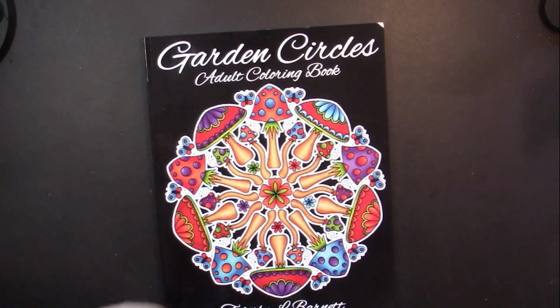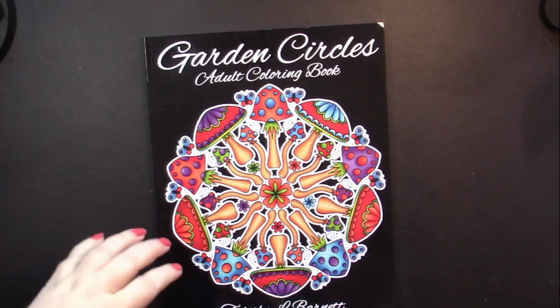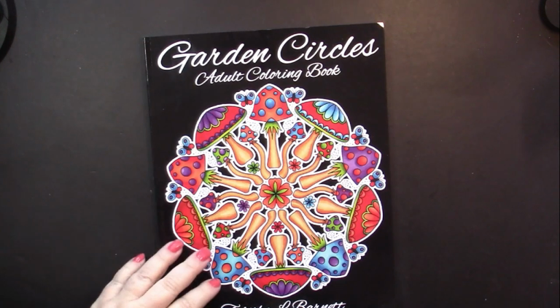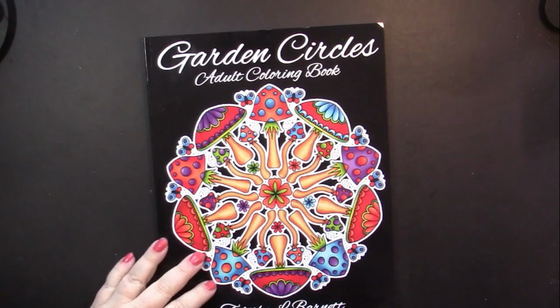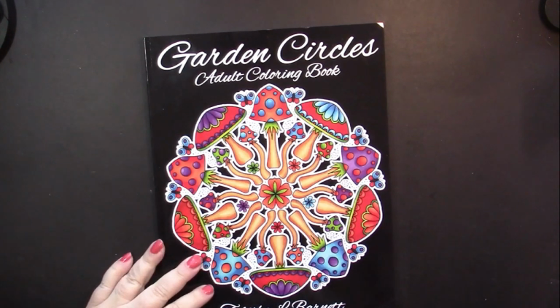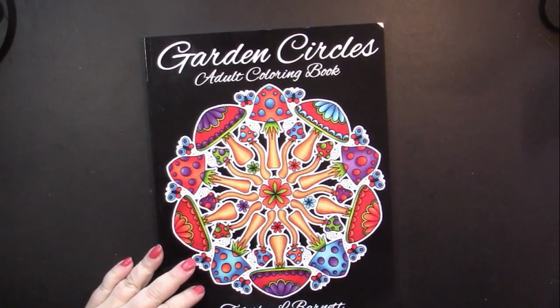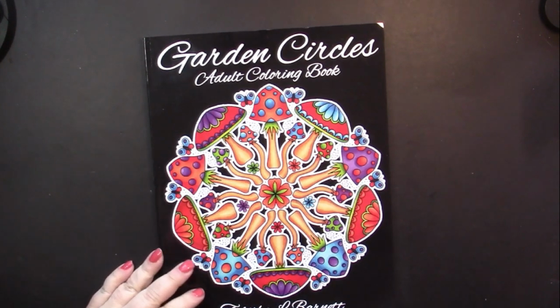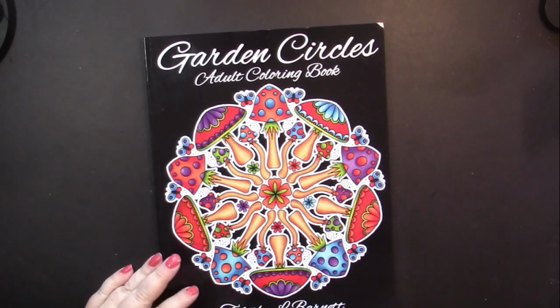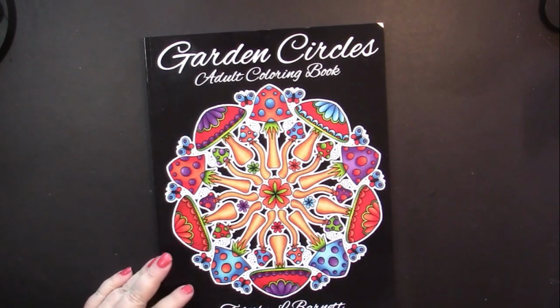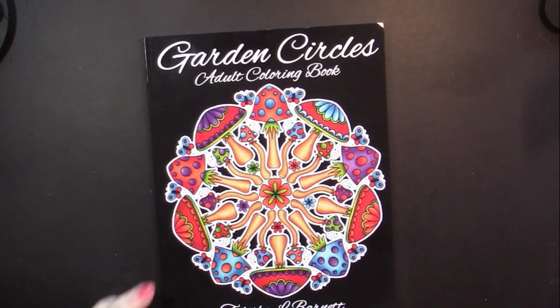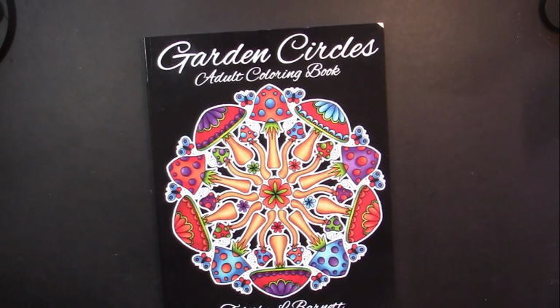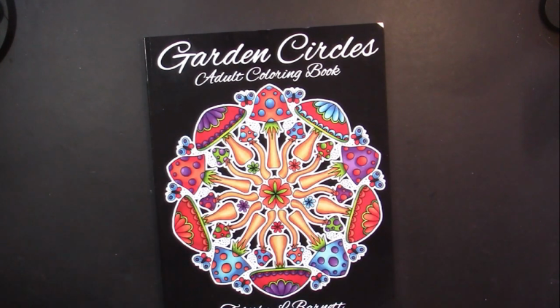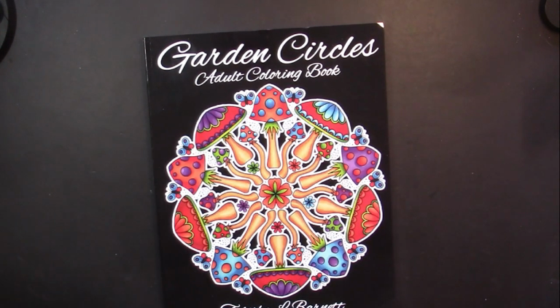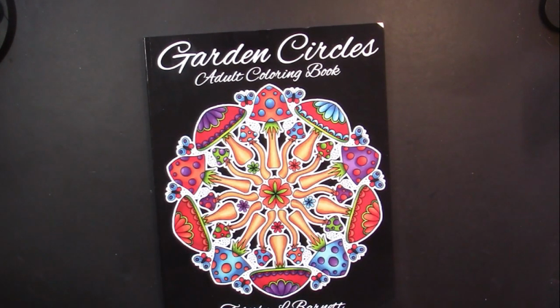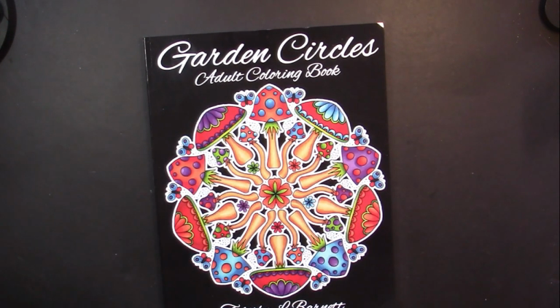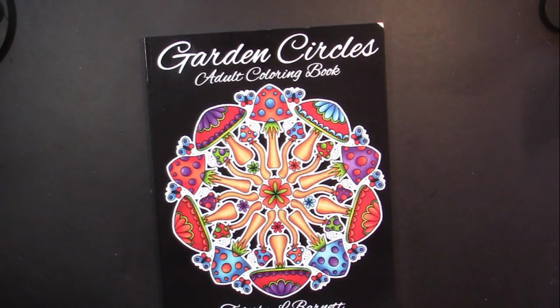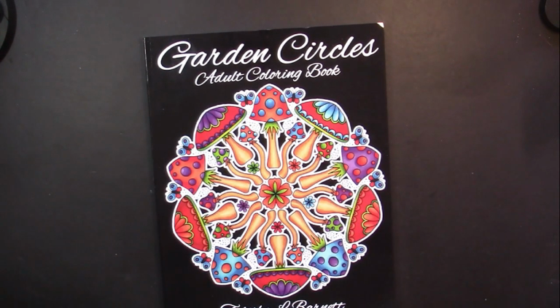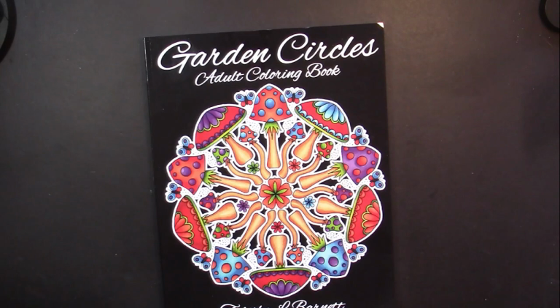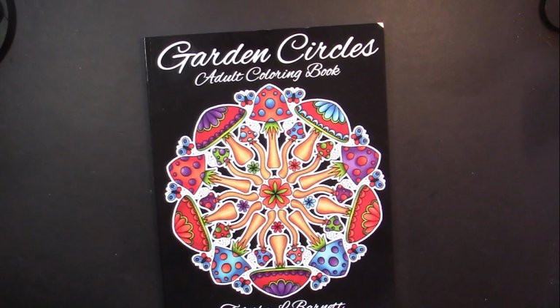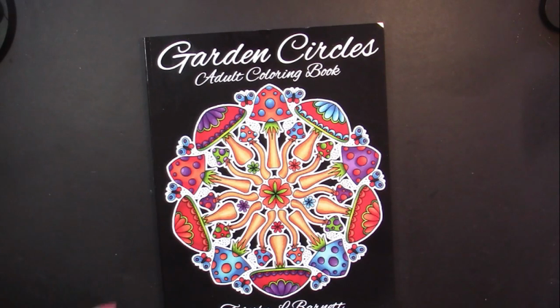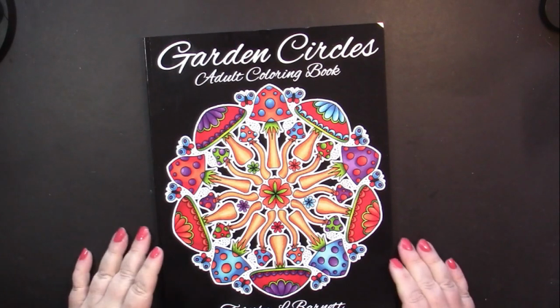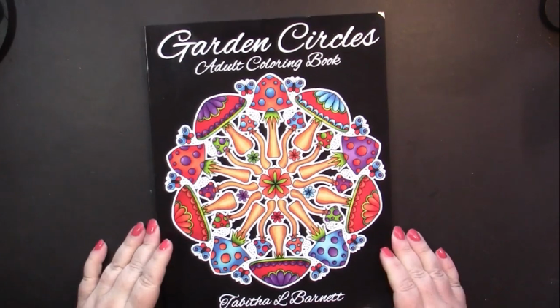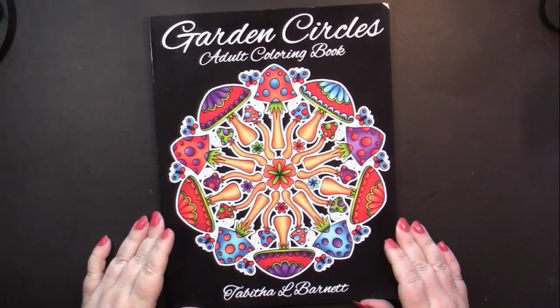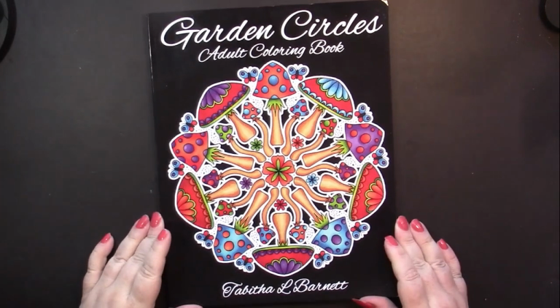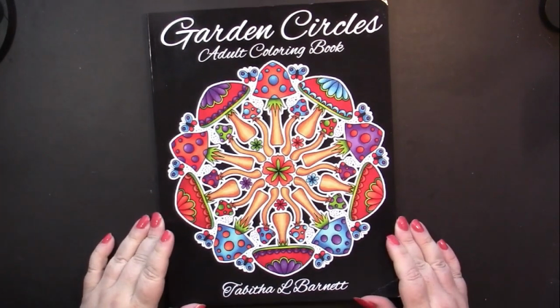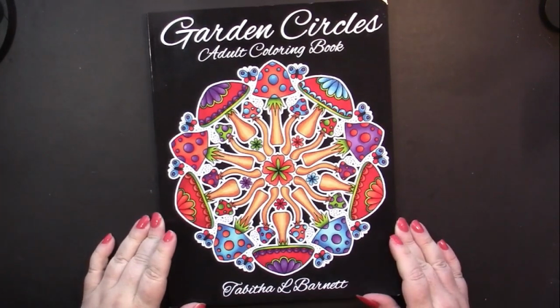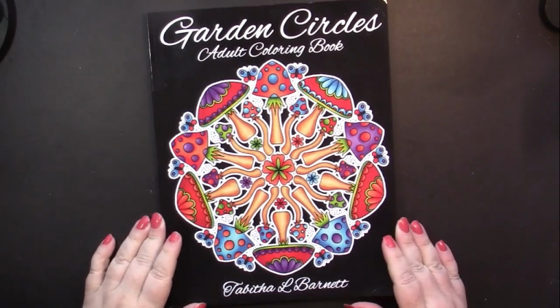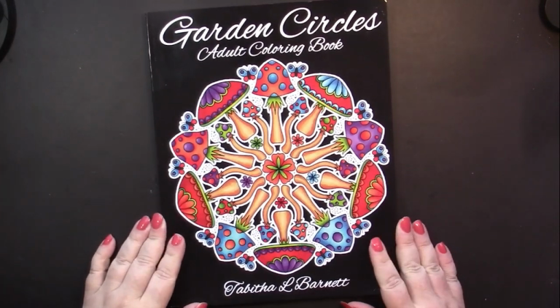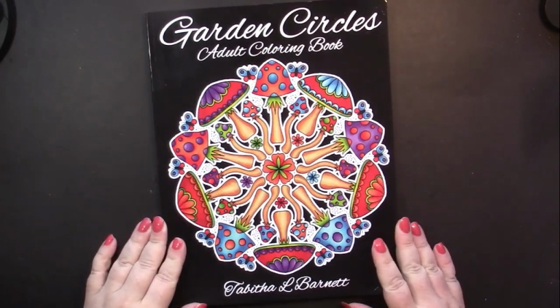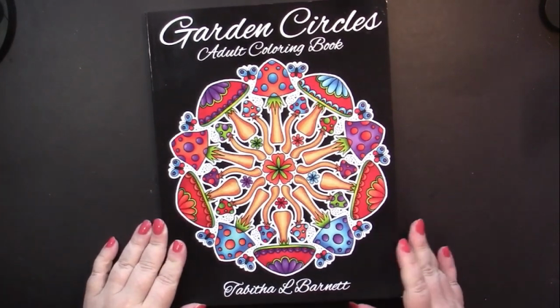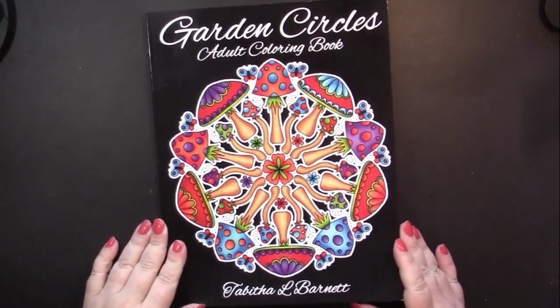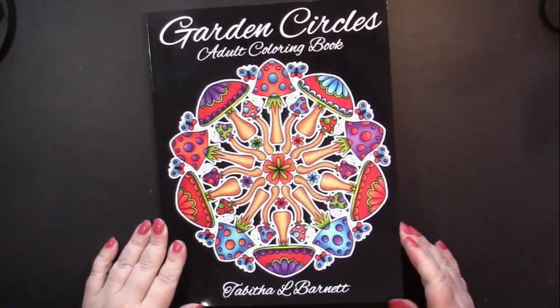Hello, this is Nikki in Niagara, and this is a flip through and review of Garden Circles by Tabitha L. Barnett.